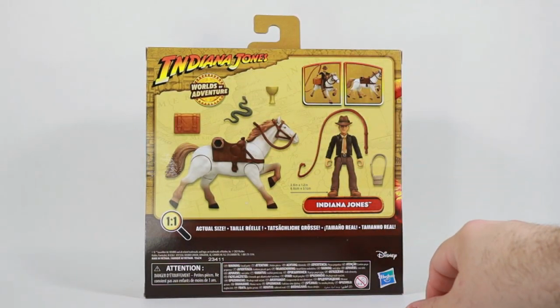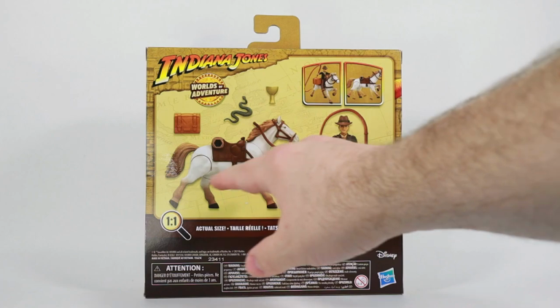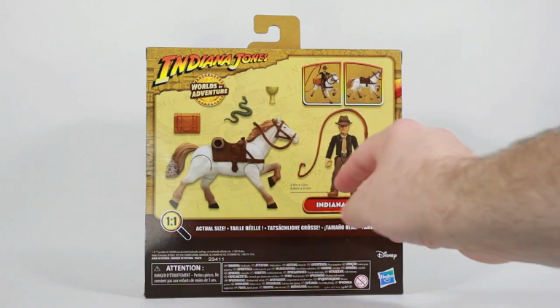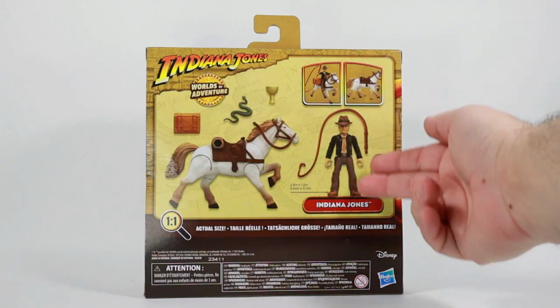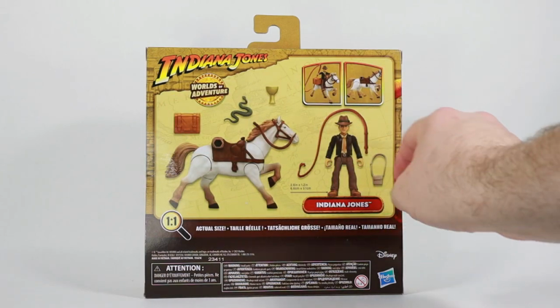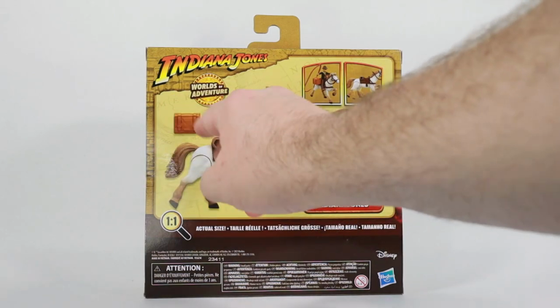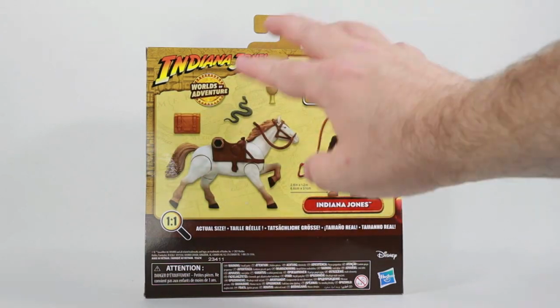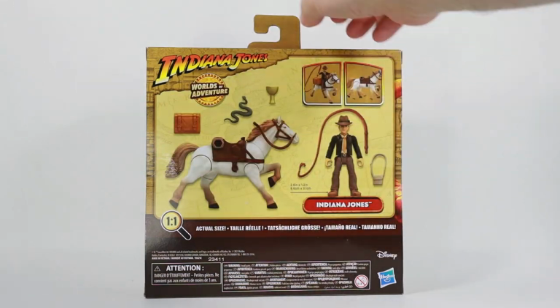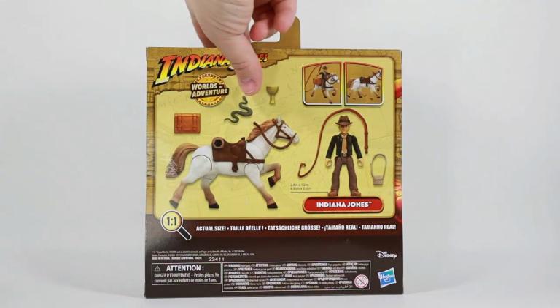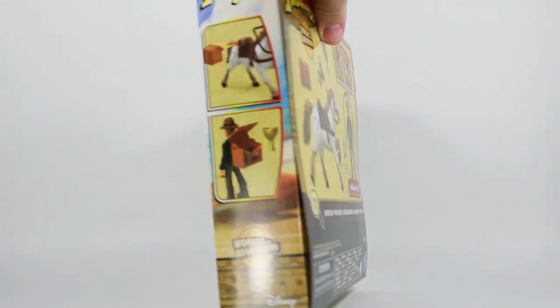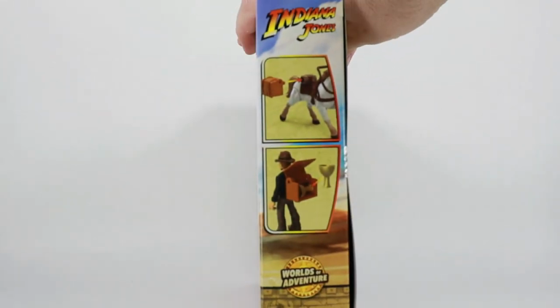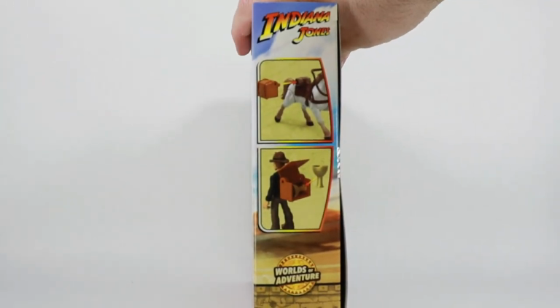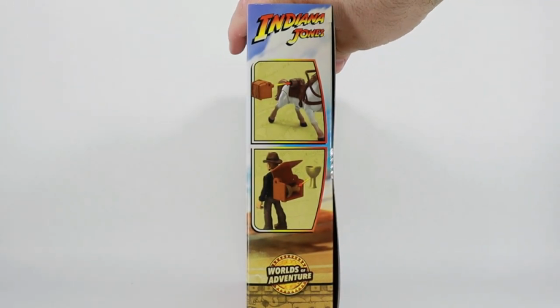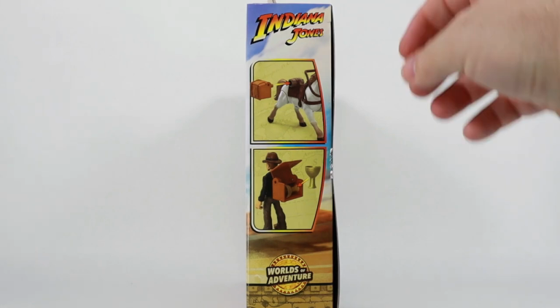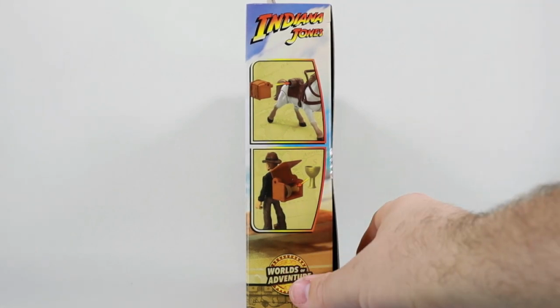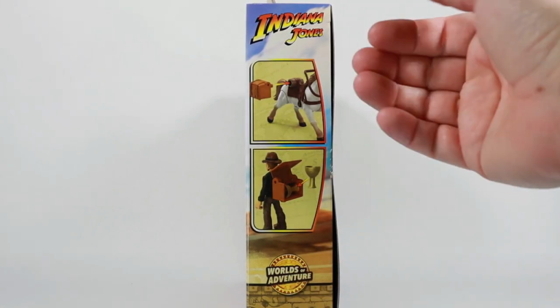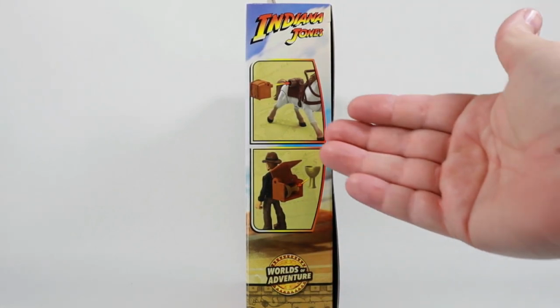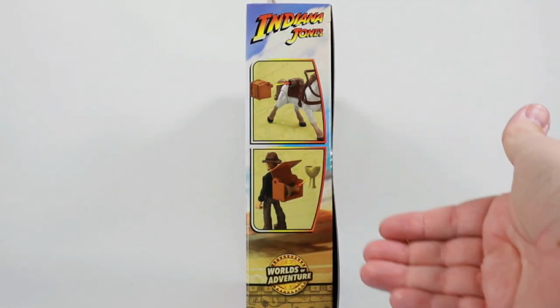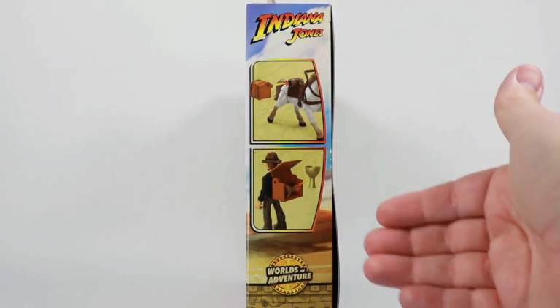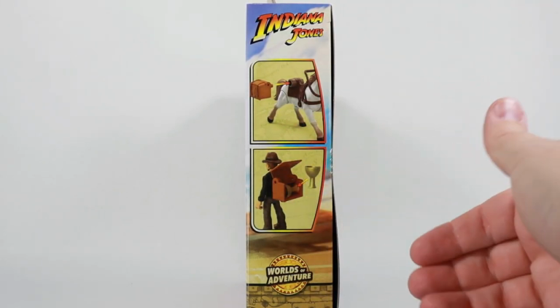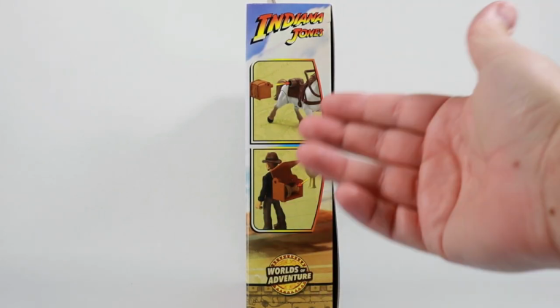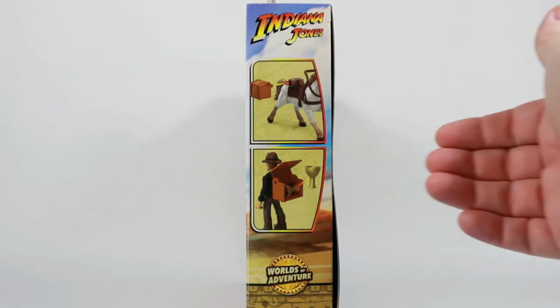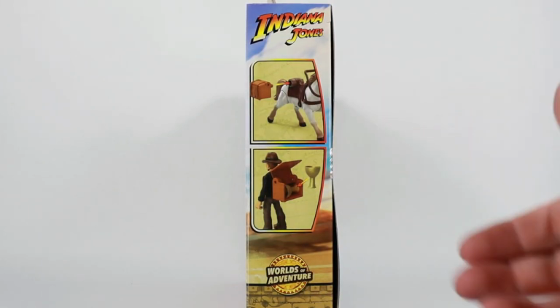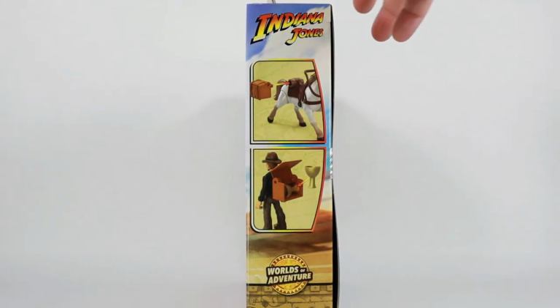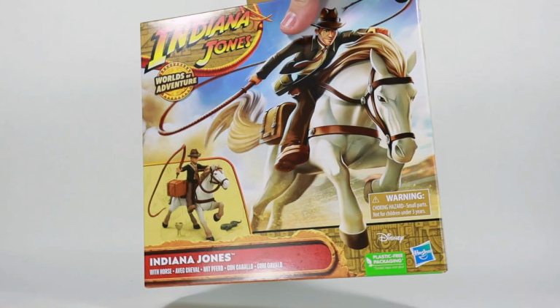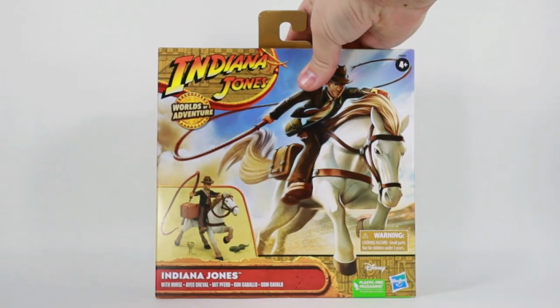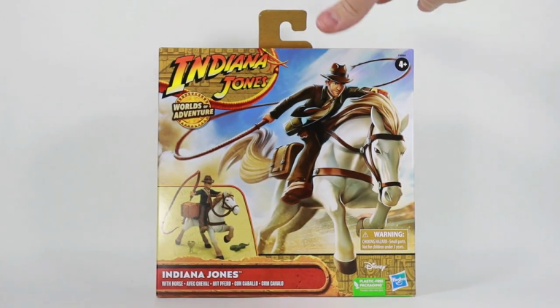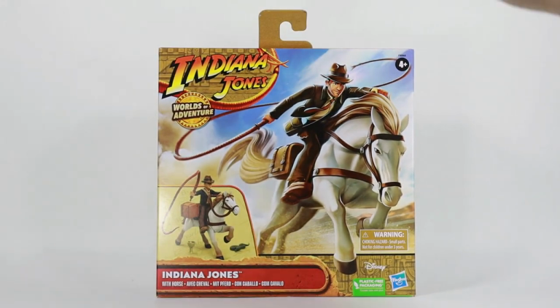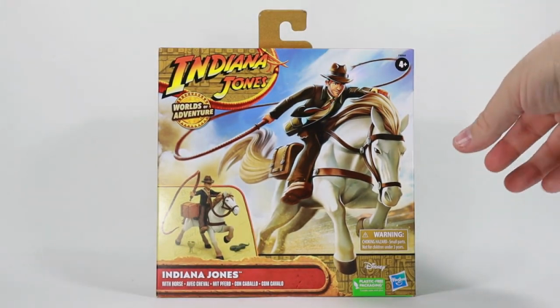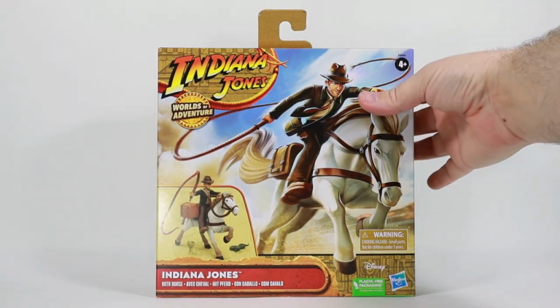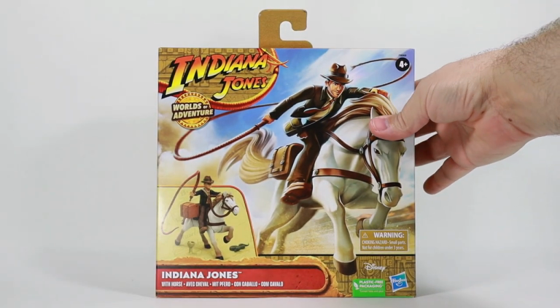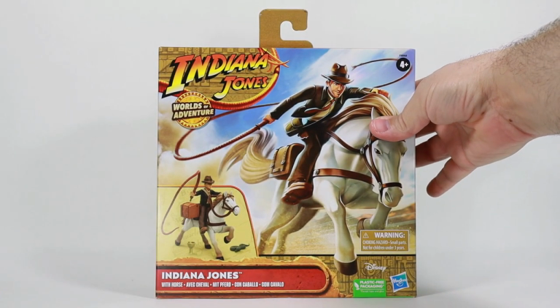Flip it around to the back and you see everything that's included in the box — the size of the figure and all the accessories, we'll get into that. And on this side of the box they show you how things hook together, what fits where. But let's get this box right open.